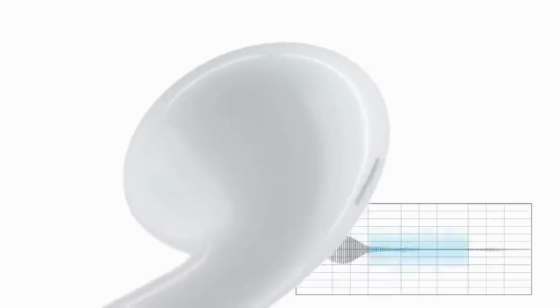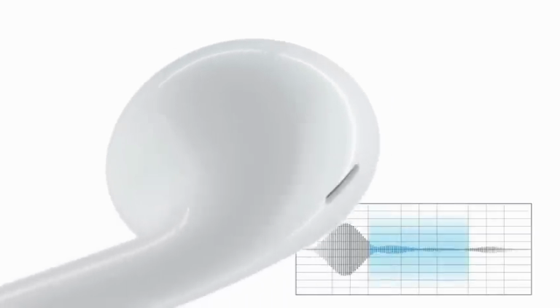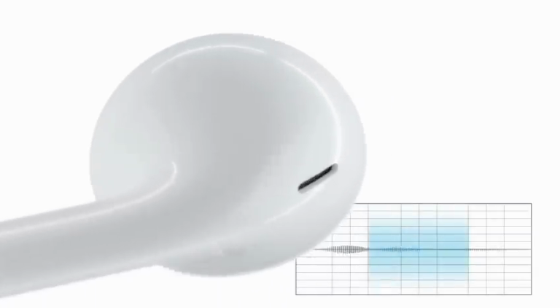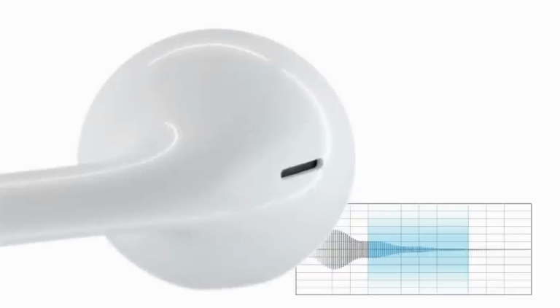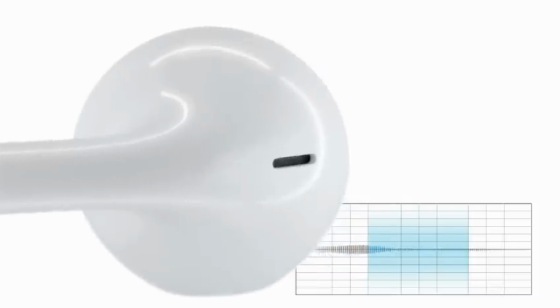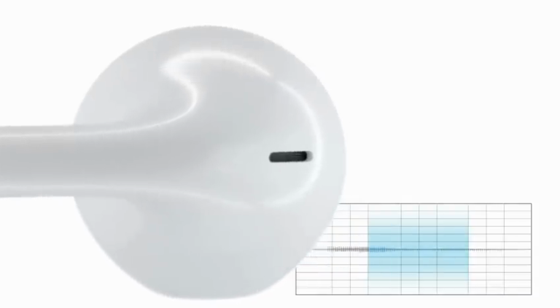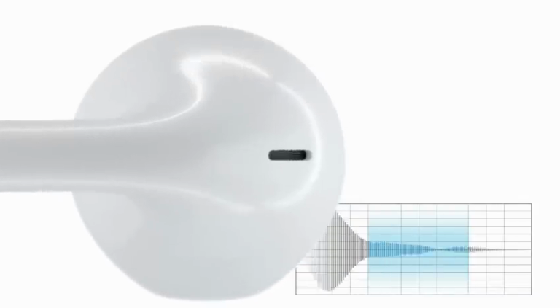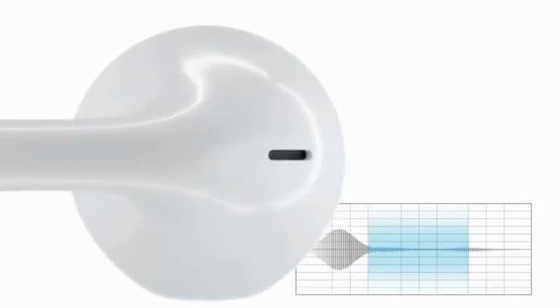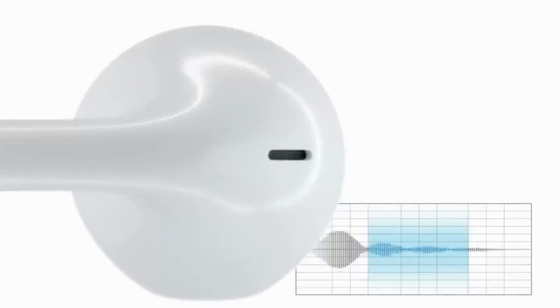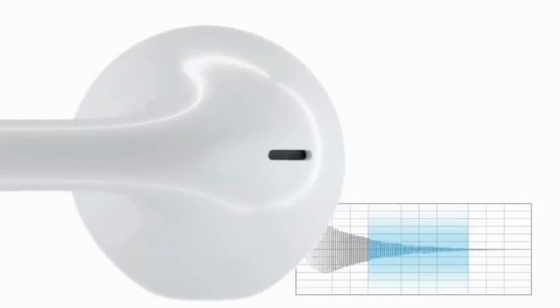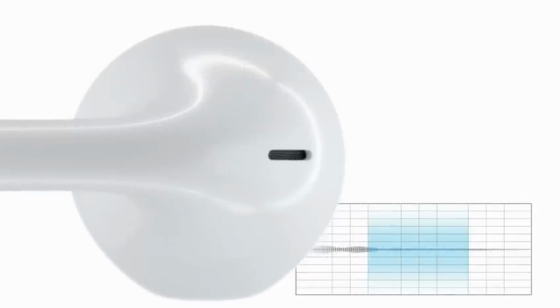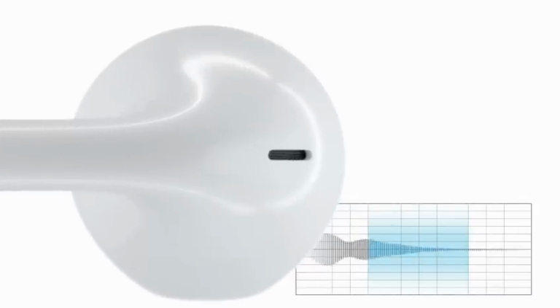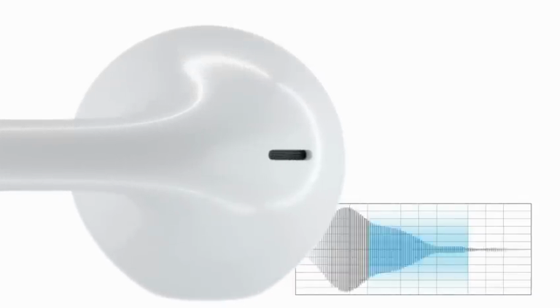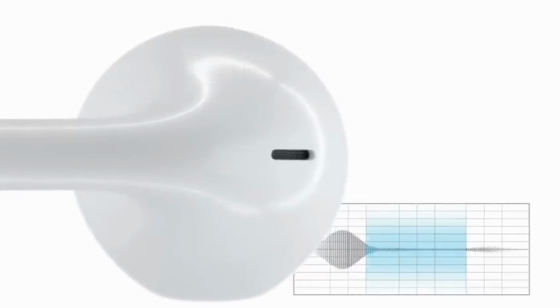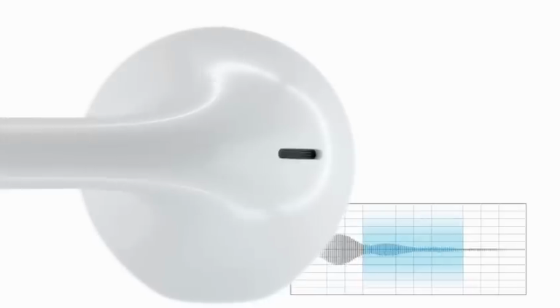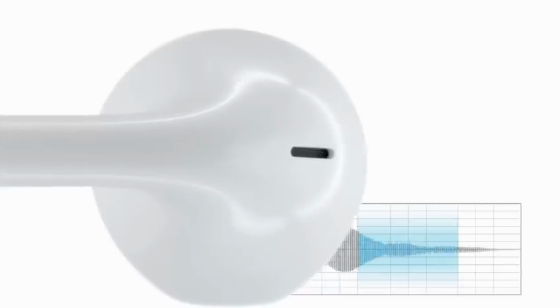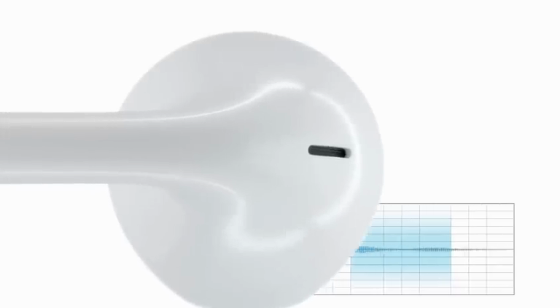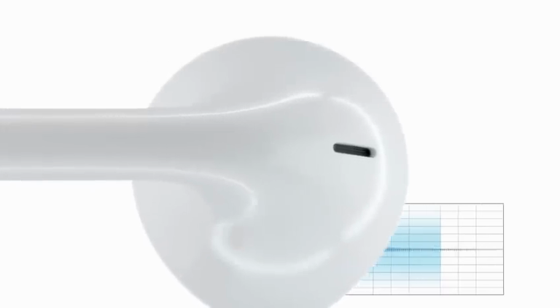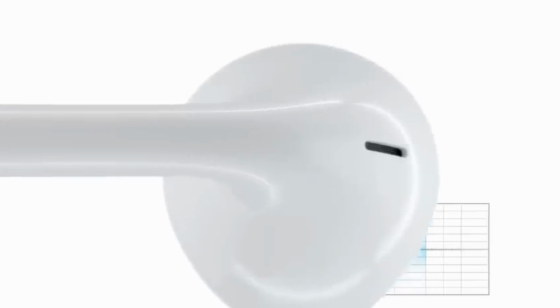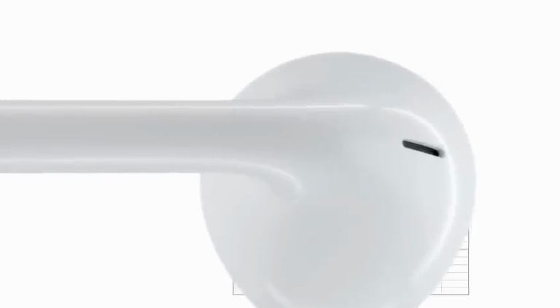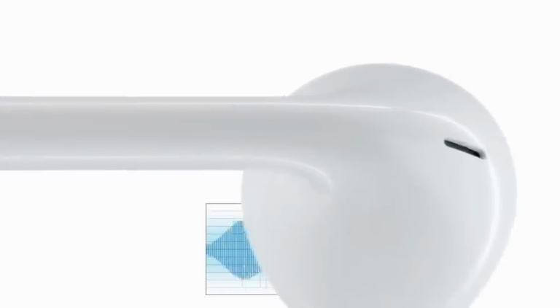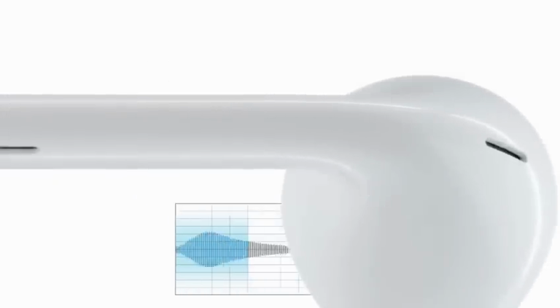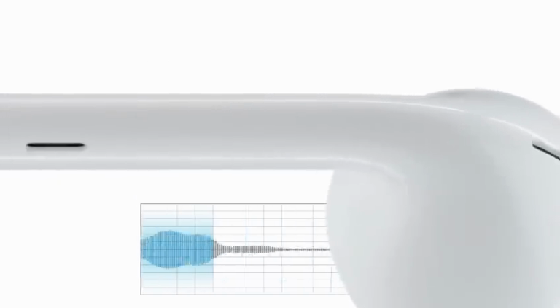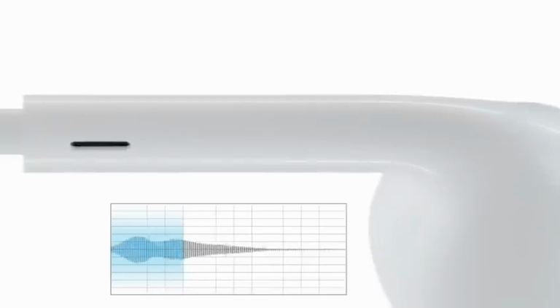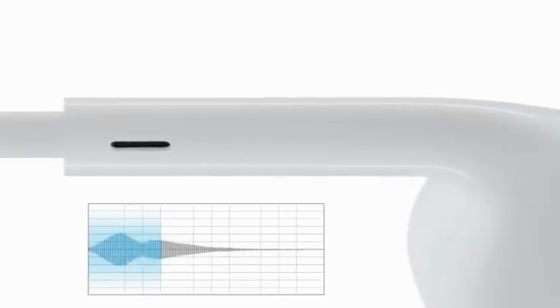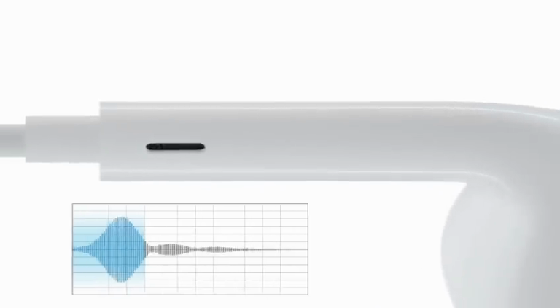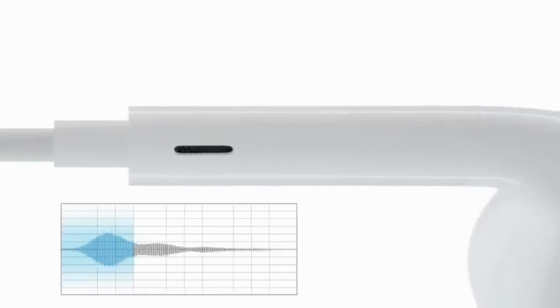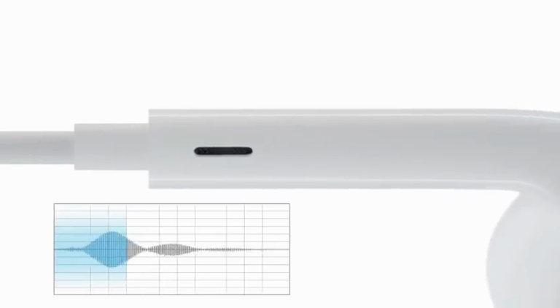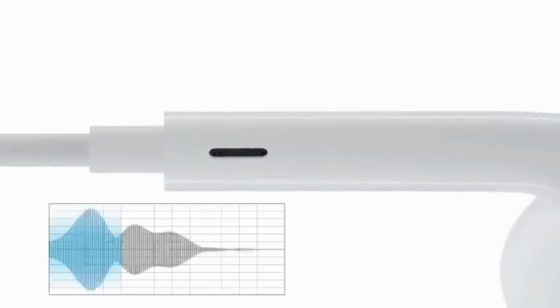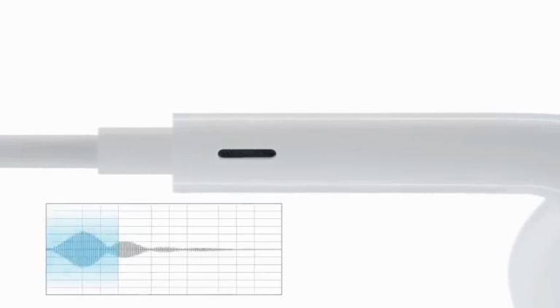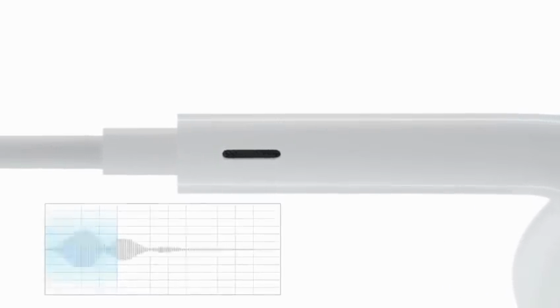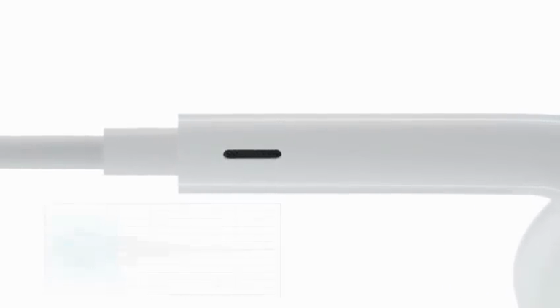A port in the back tunes mid-range frequencies and provides a consistent listening experience from one person to the next. To provide rich, powerful bass, we built ports into the stem that actually work in sympathy with the speaker.